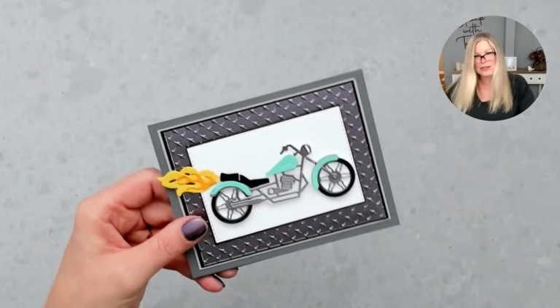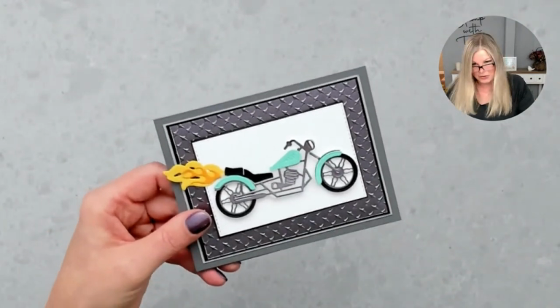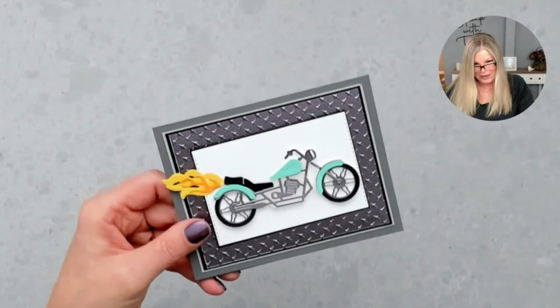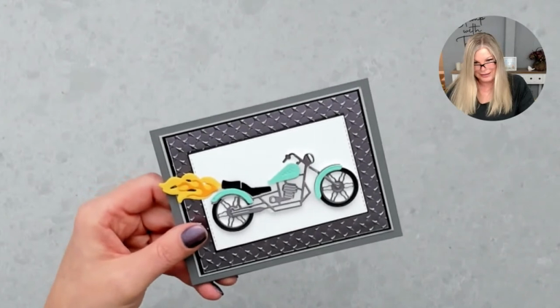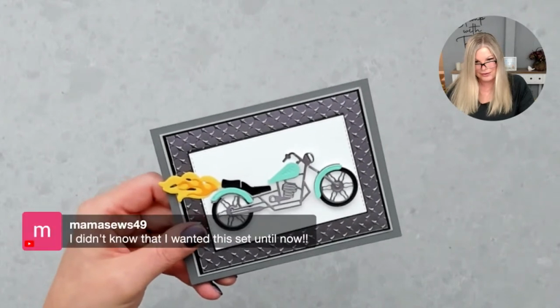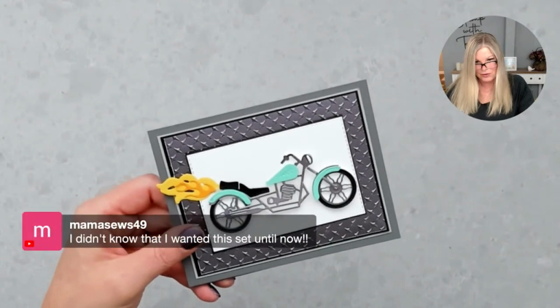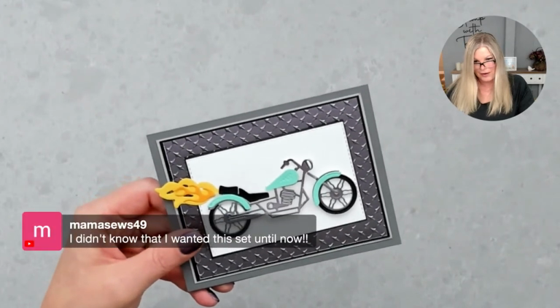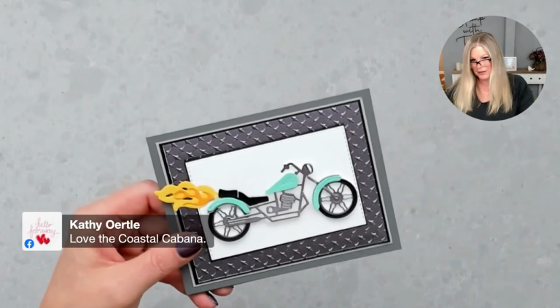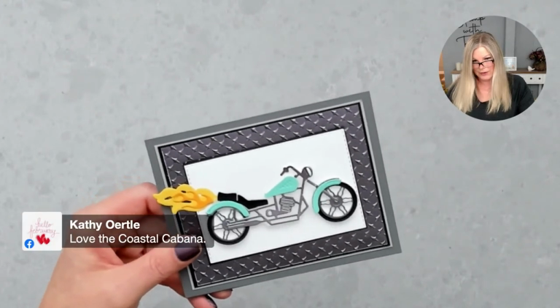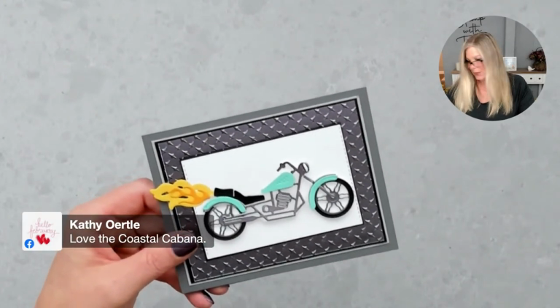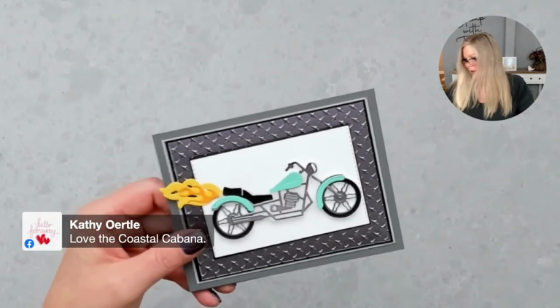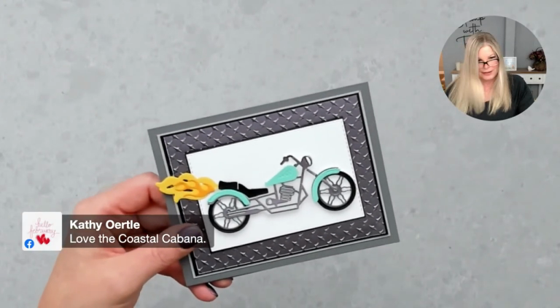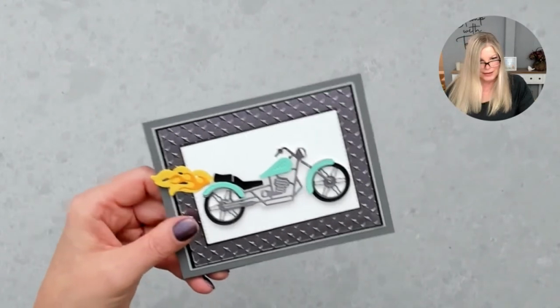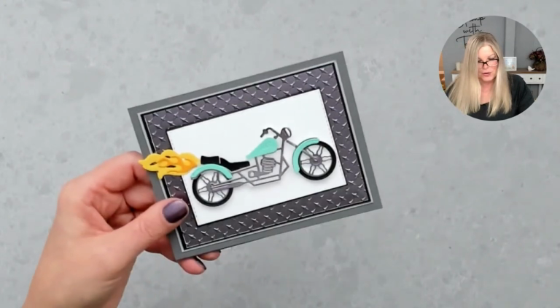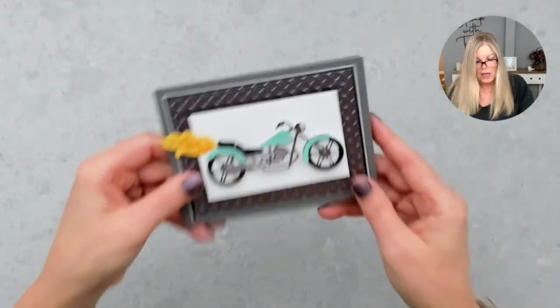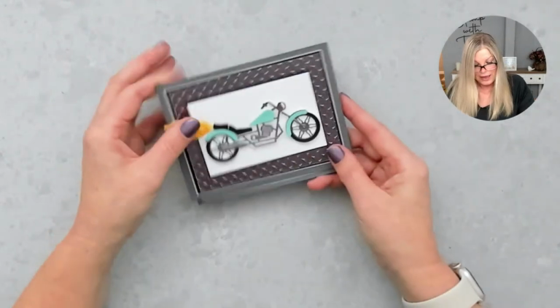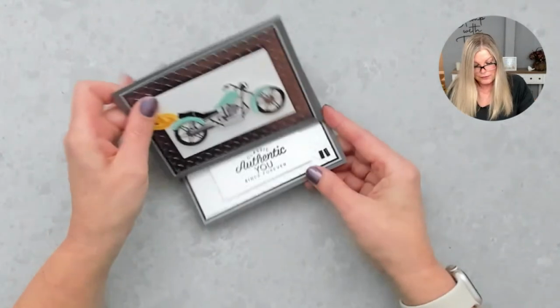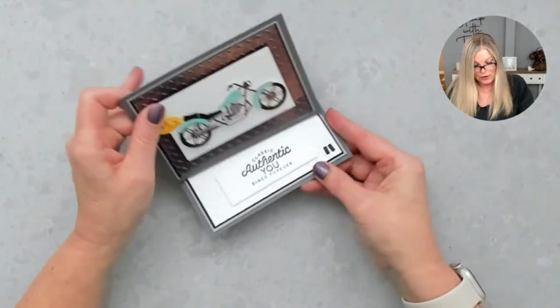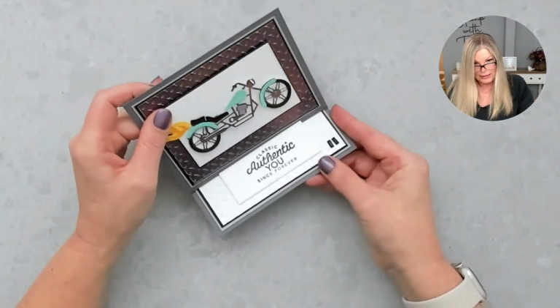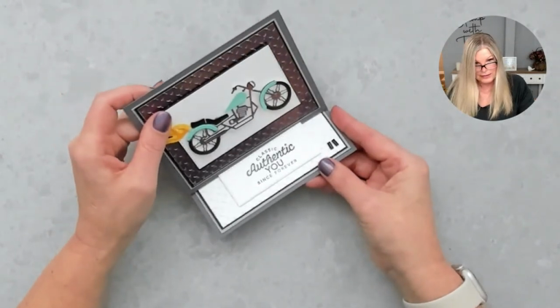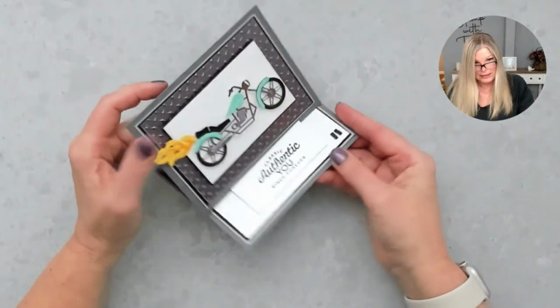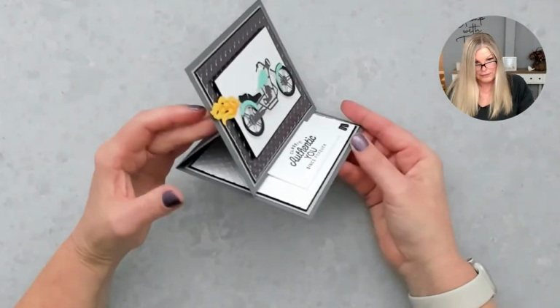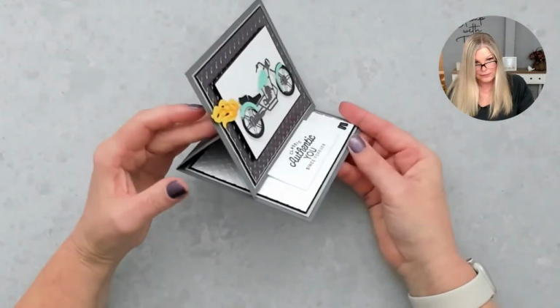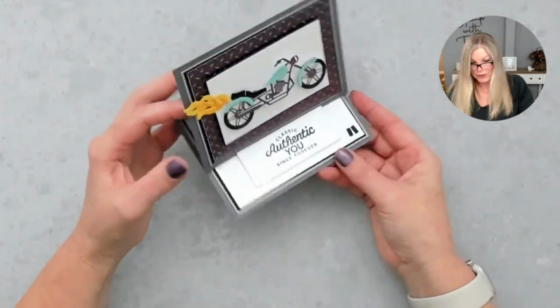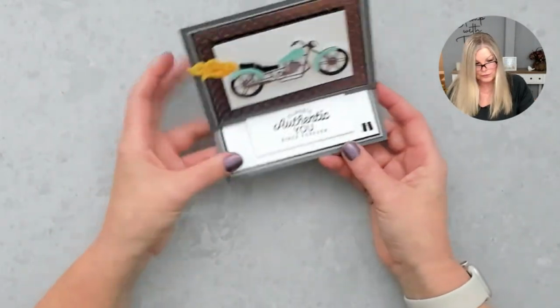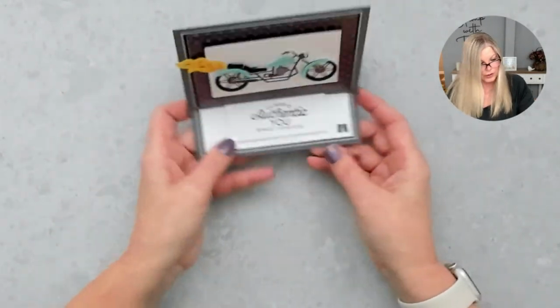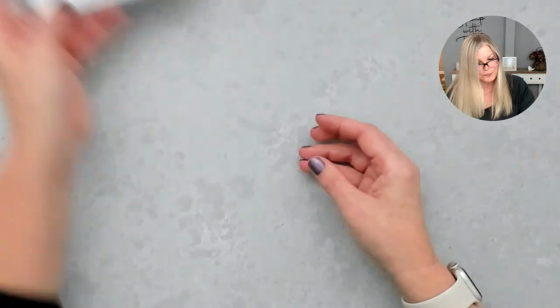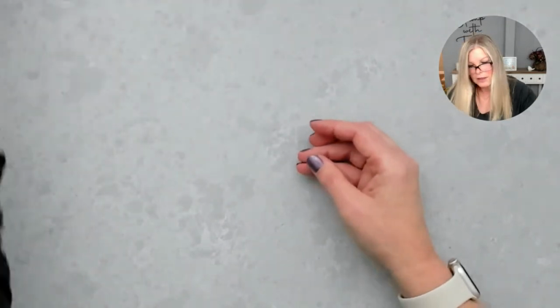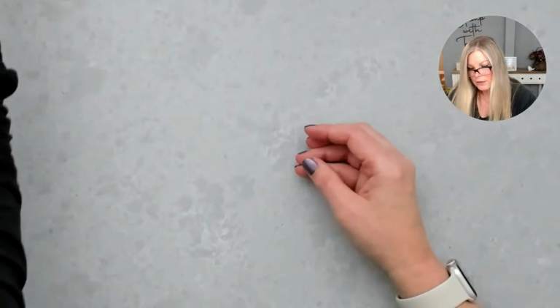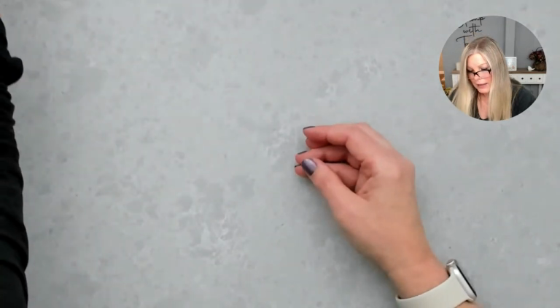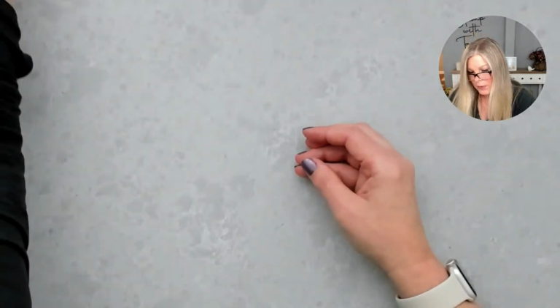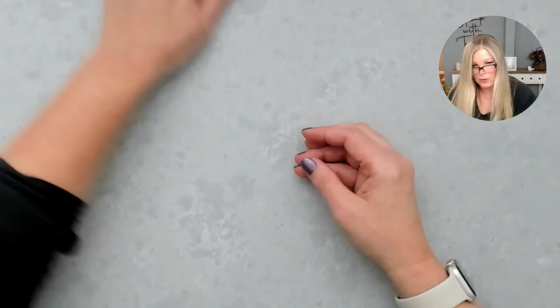I've attached a couple of little studs. Coming down to the table cam so you can see it — it stands up by itself, and then it folds closed. We've got our cute little card! I like the Coastal Cabana on it — it's super fun. That is the first card: the fun fold easel fold card.